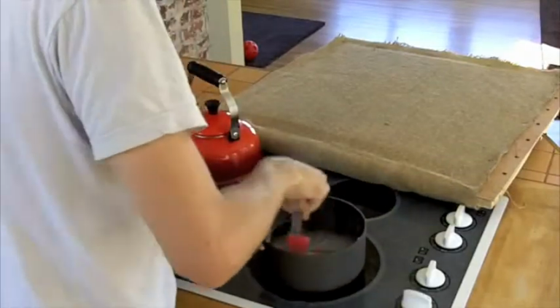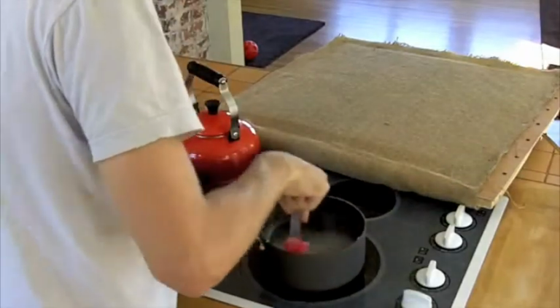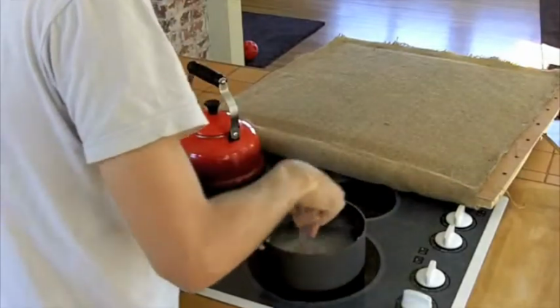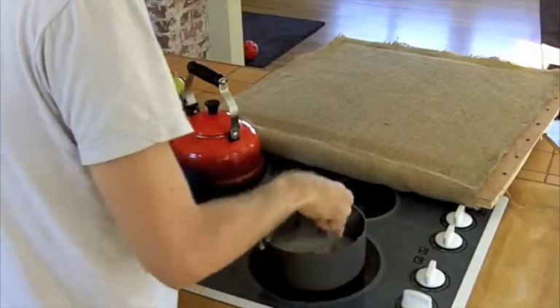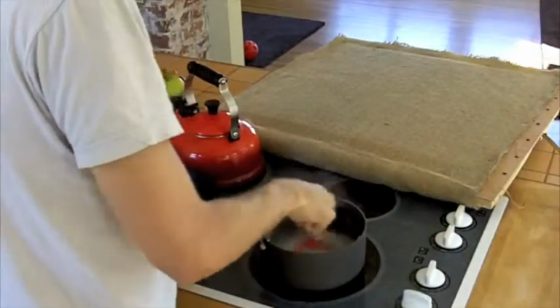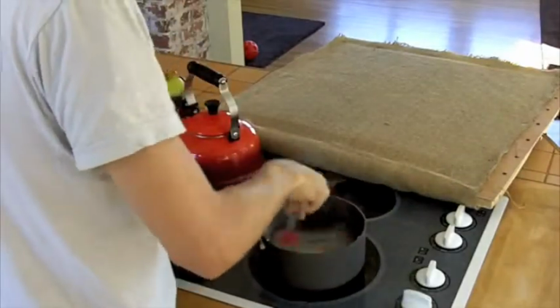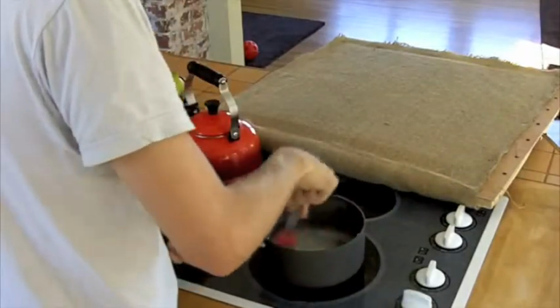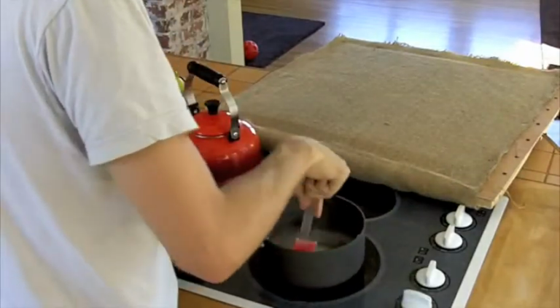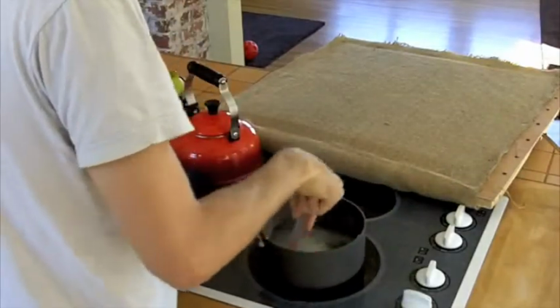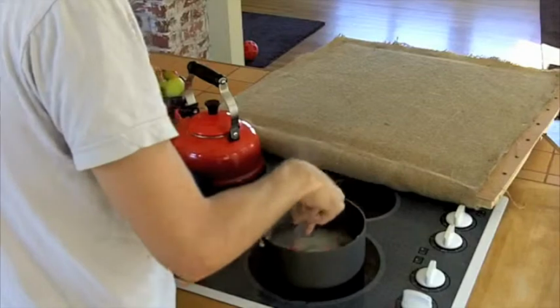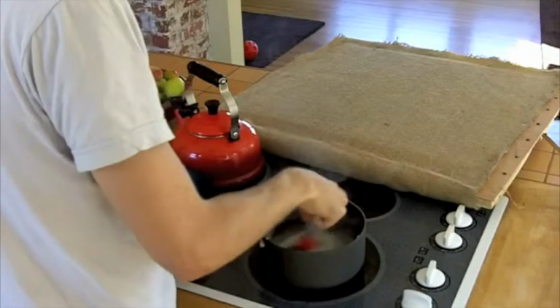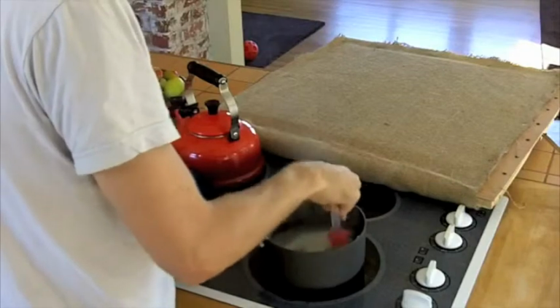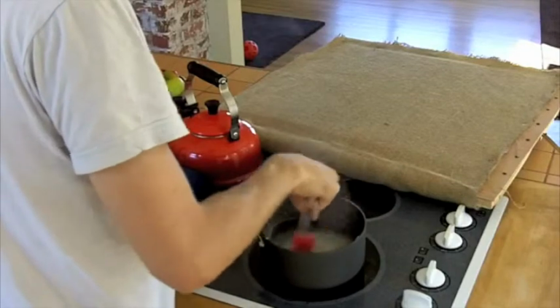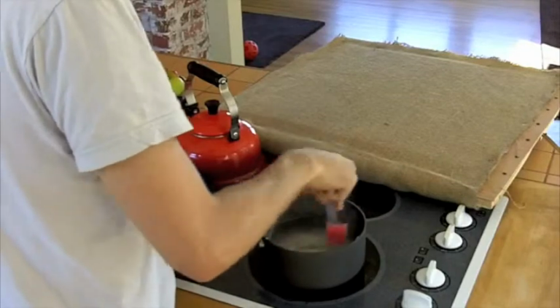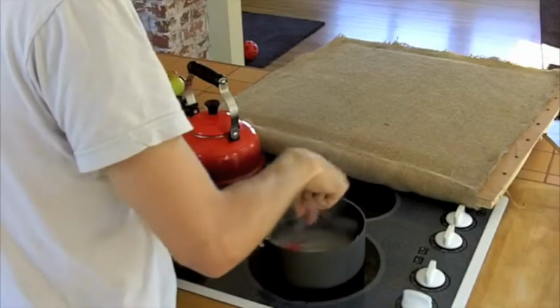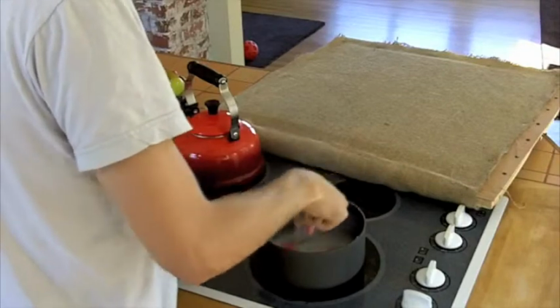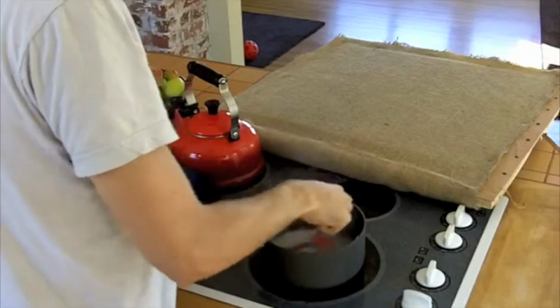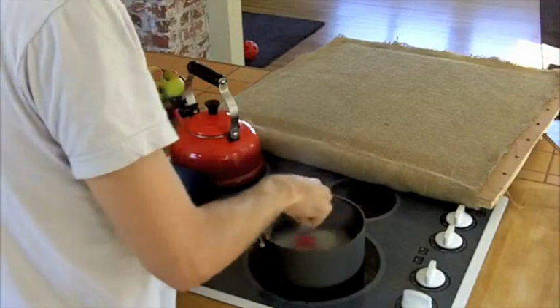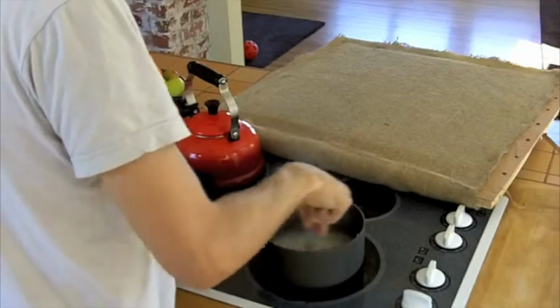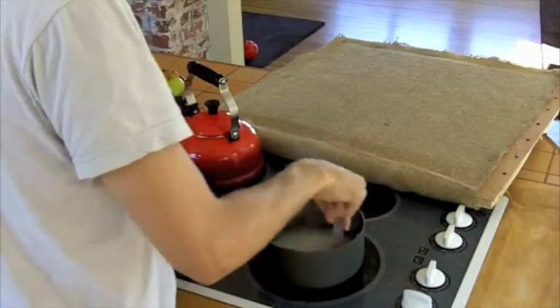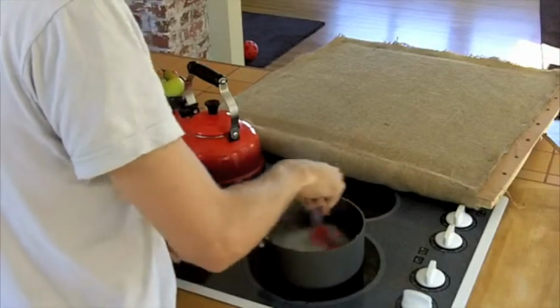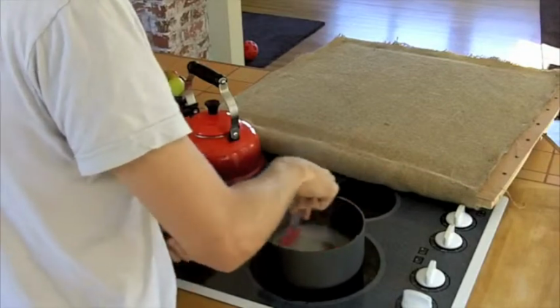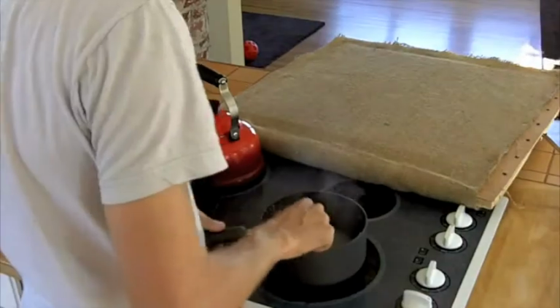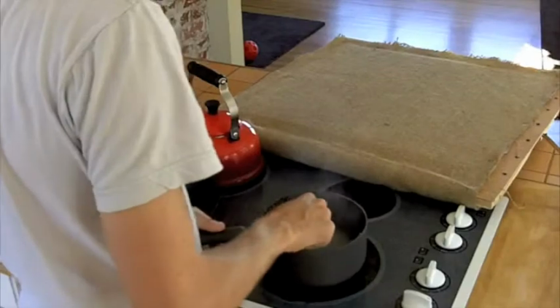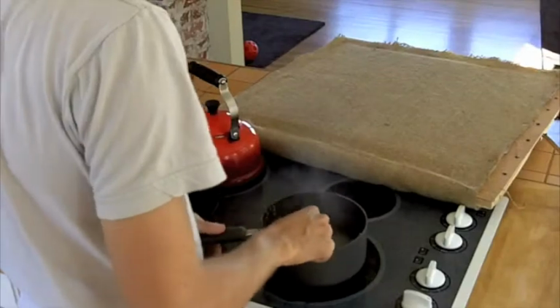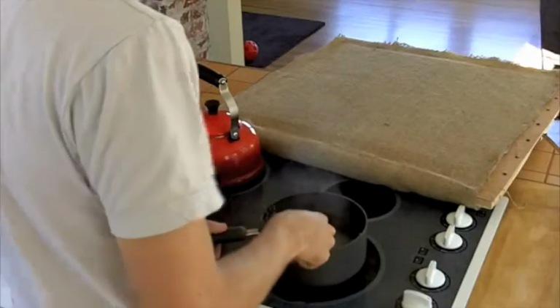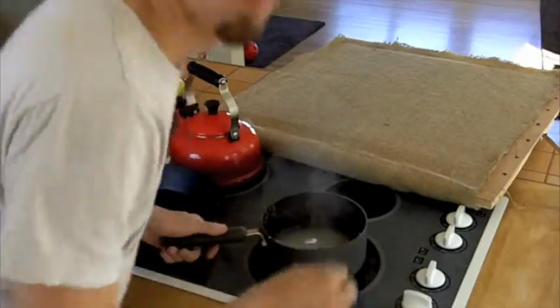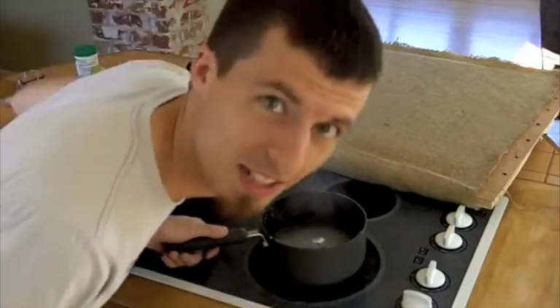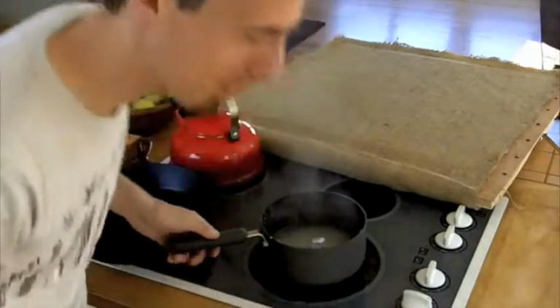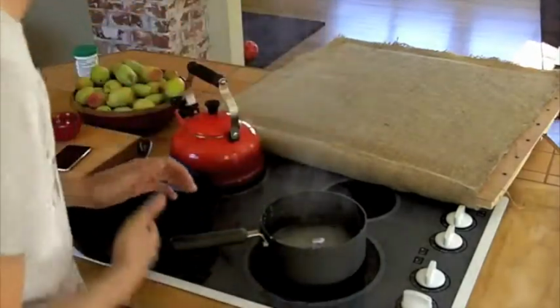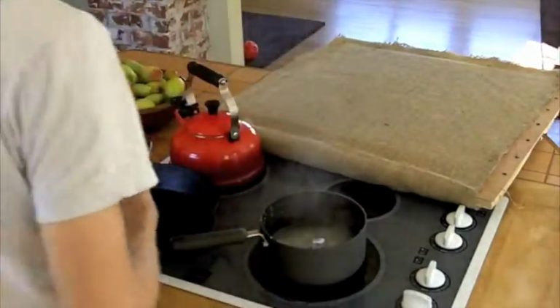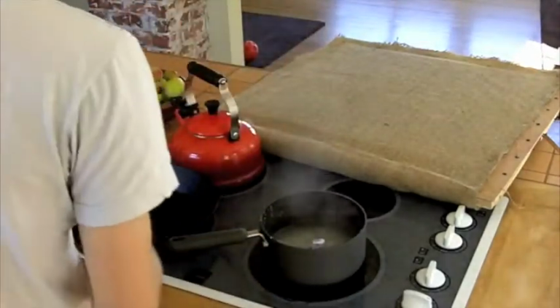That's really crazy. So what must be happening is the starch is finally melting, more or less. I'm going to mix in some coffee here.